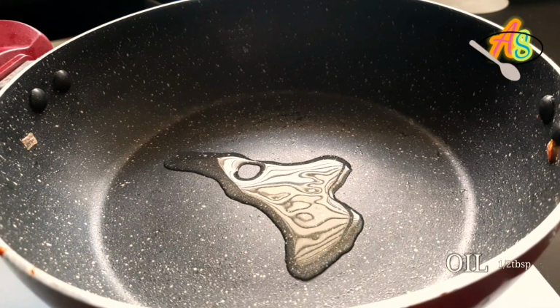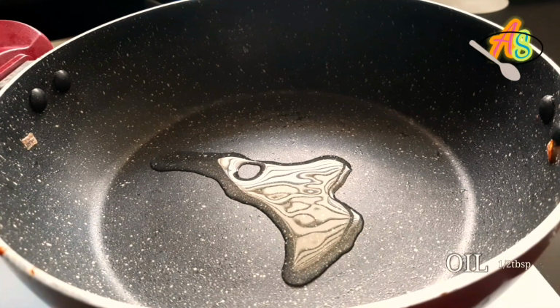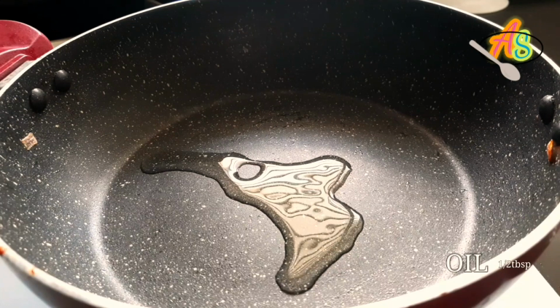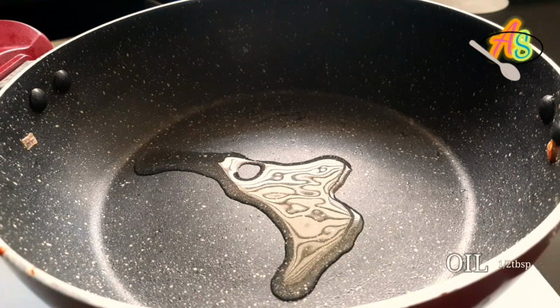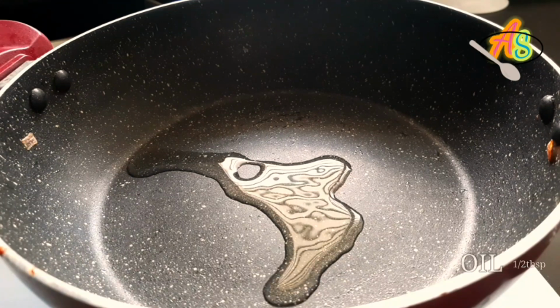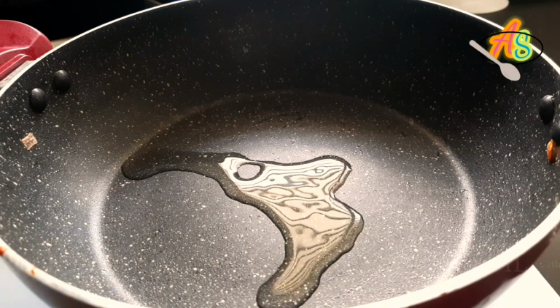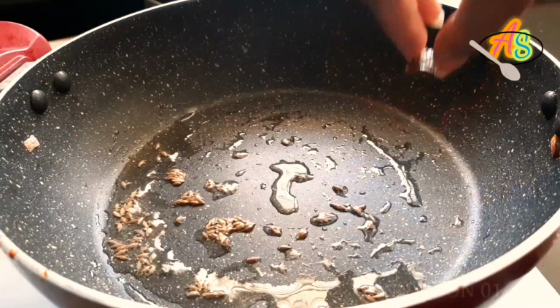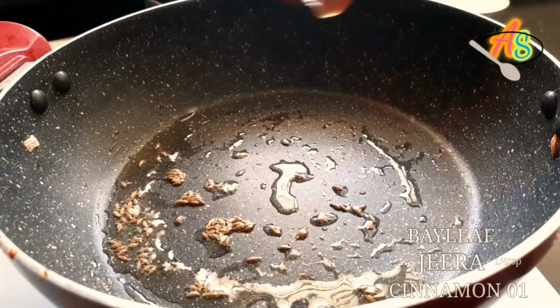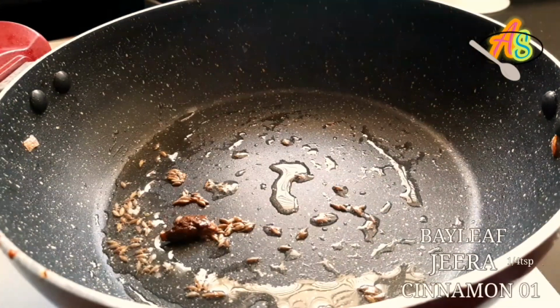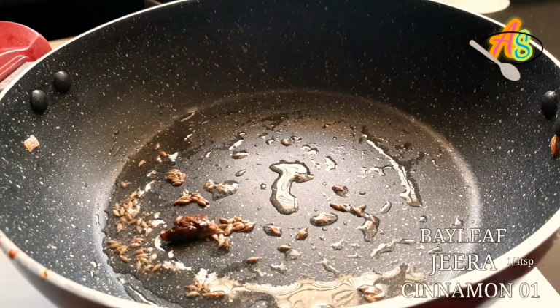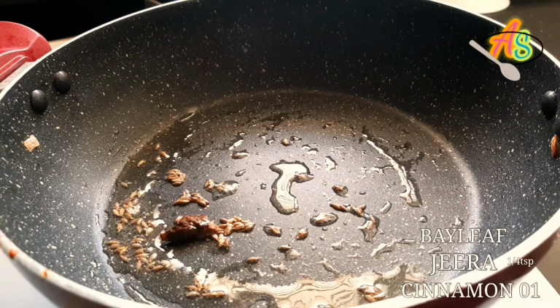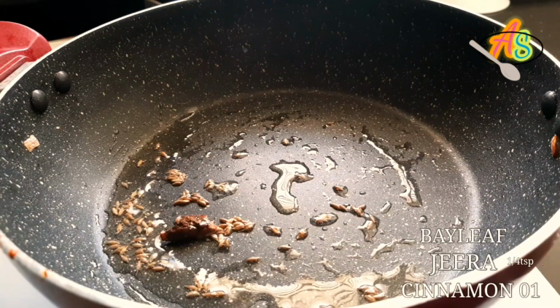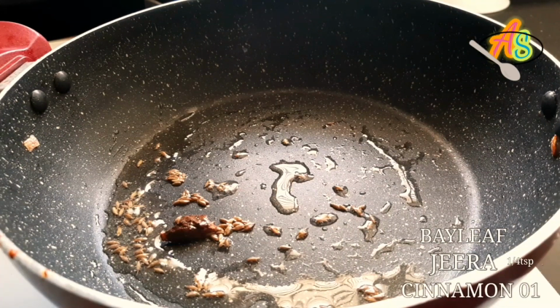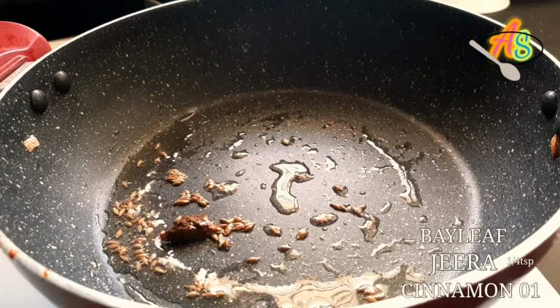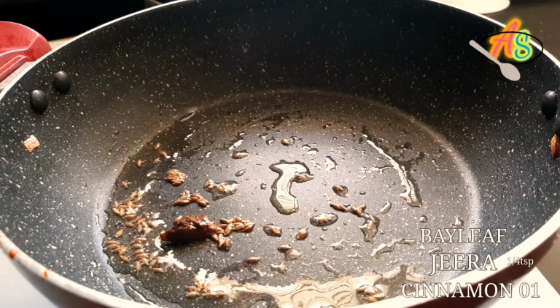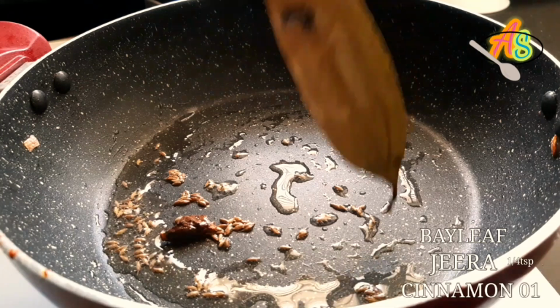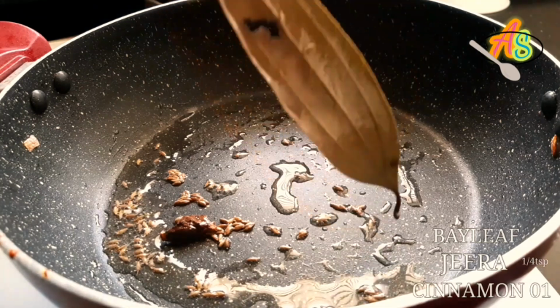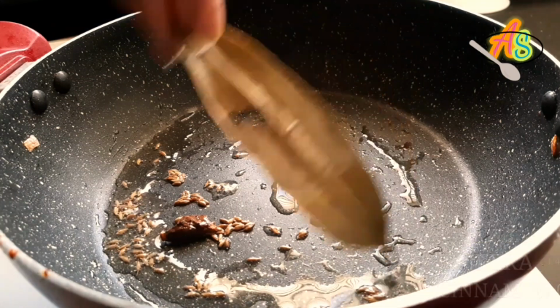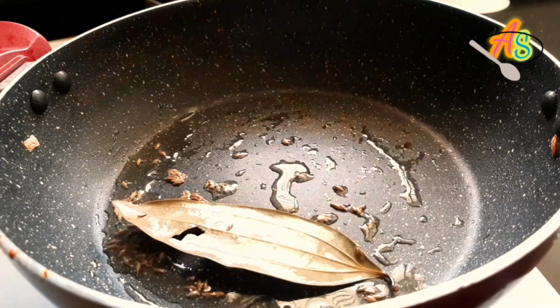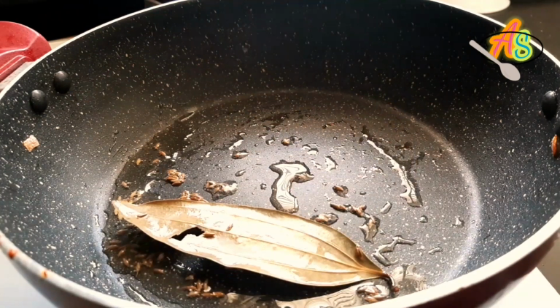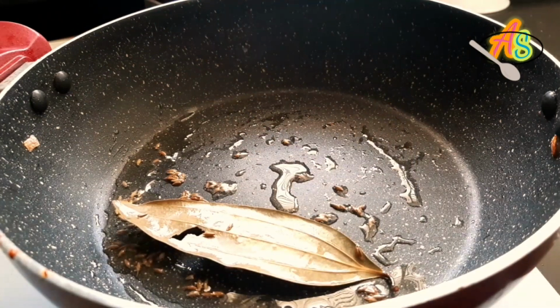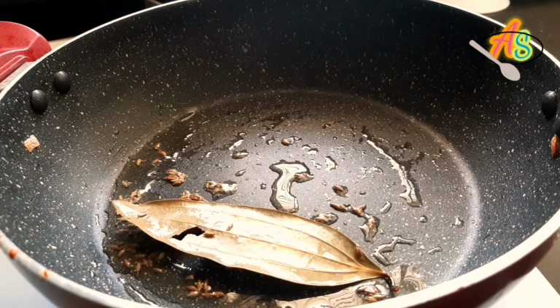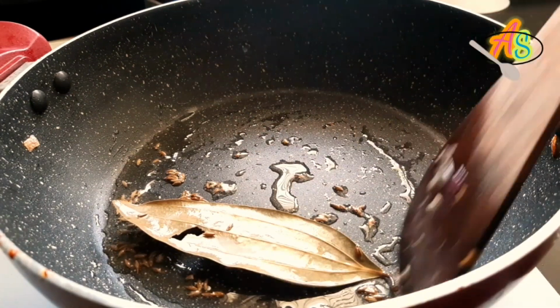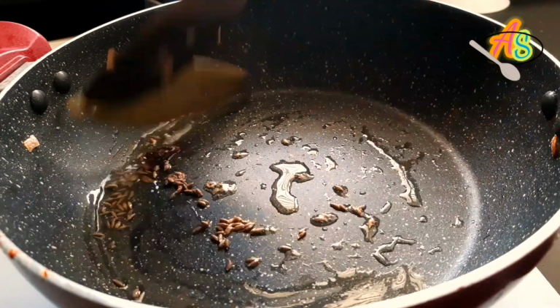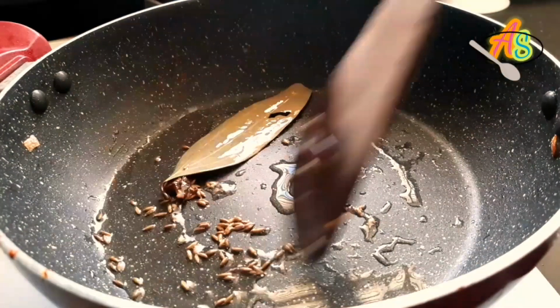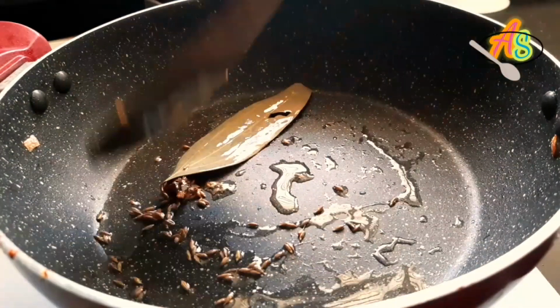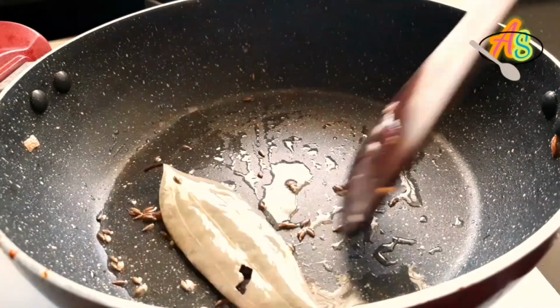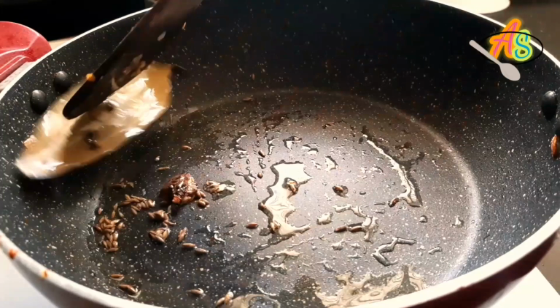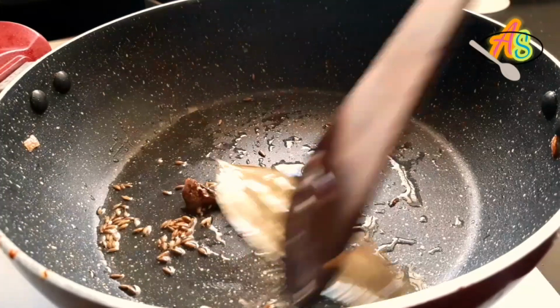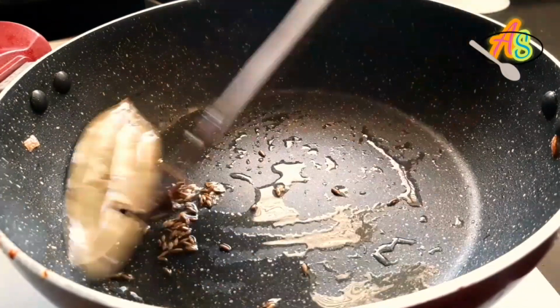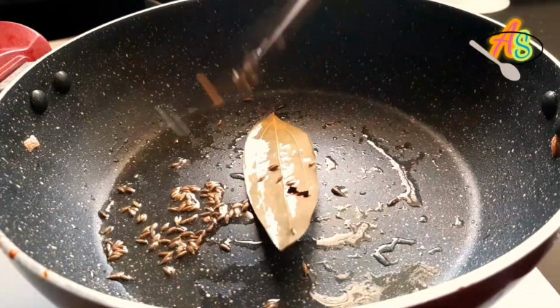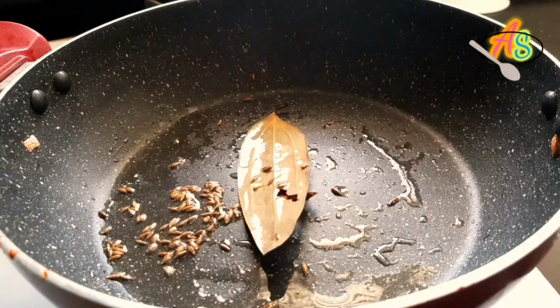Add around half a tablespoon of oil. Once the oil is heated, I'm going to add one full teaspoon of jeera, one bay leaf, and one piece of cinnamon. Fry the spices till they give a good aroma.